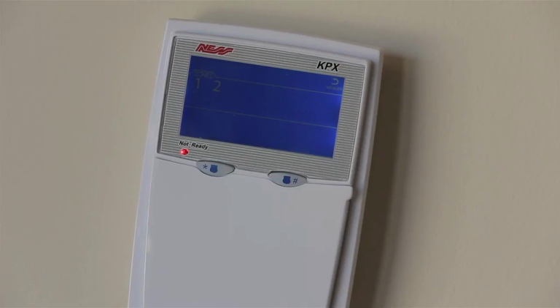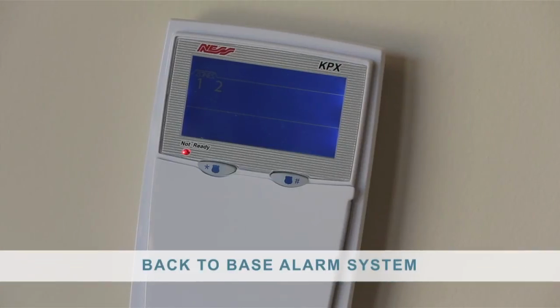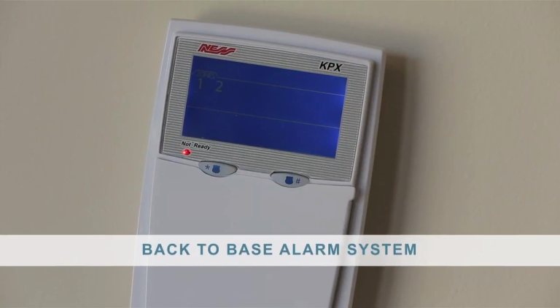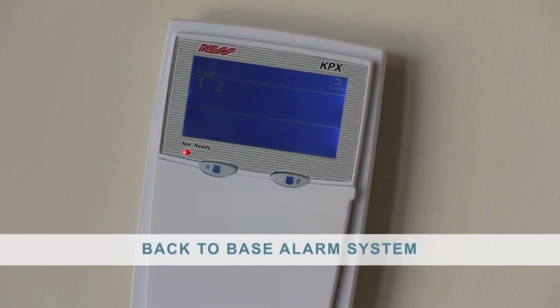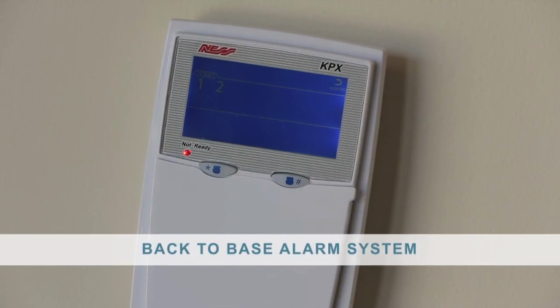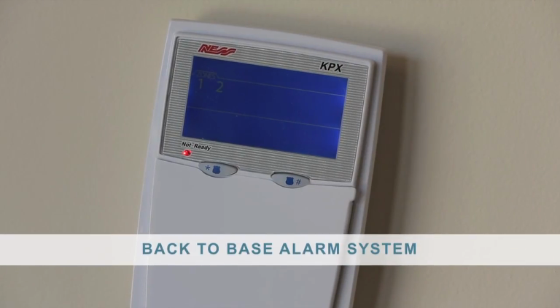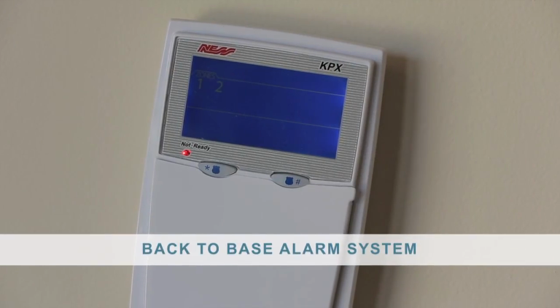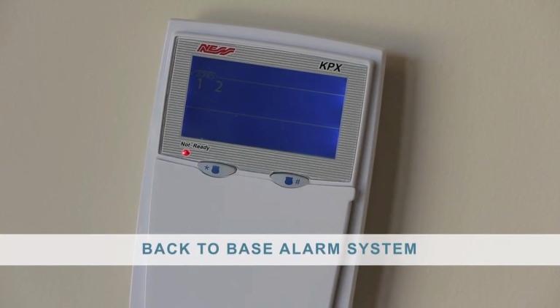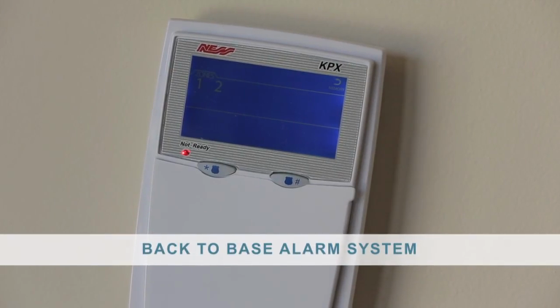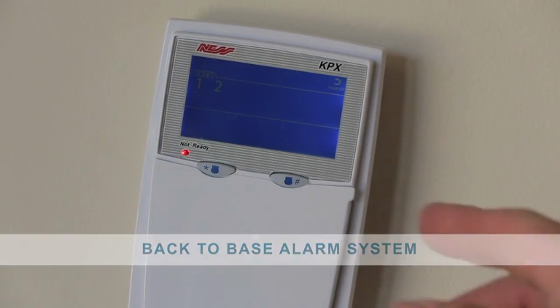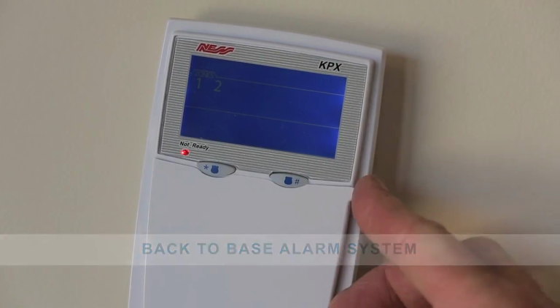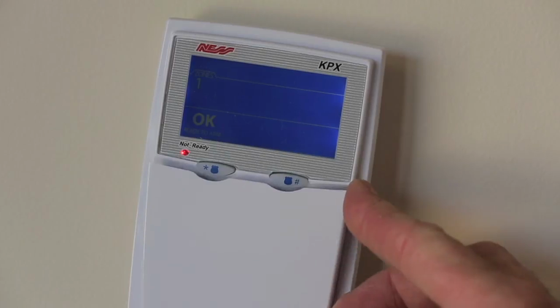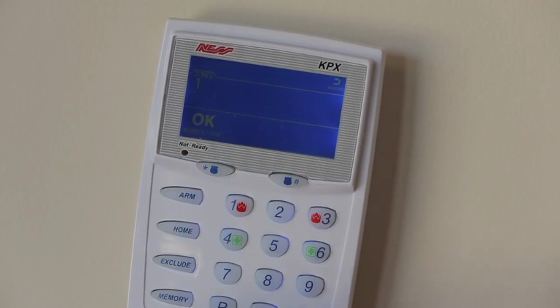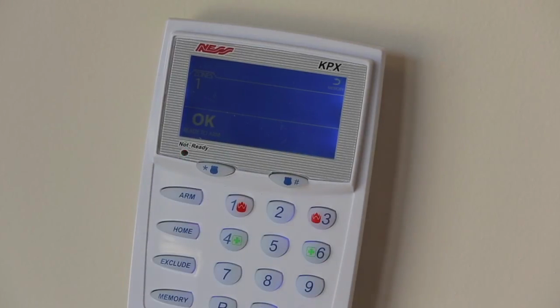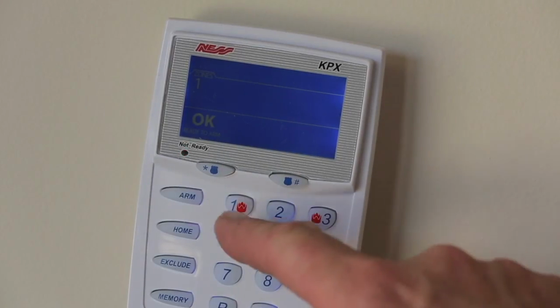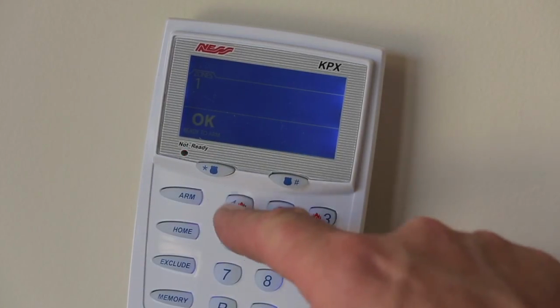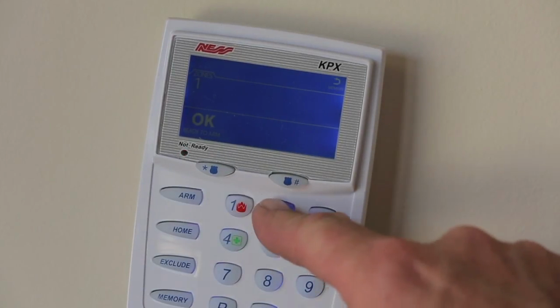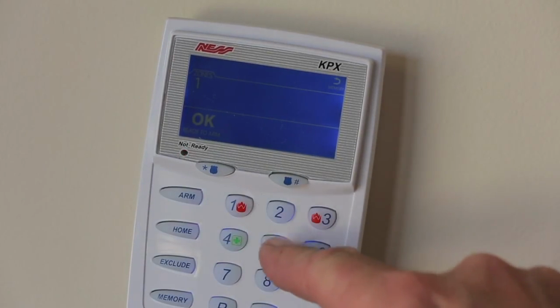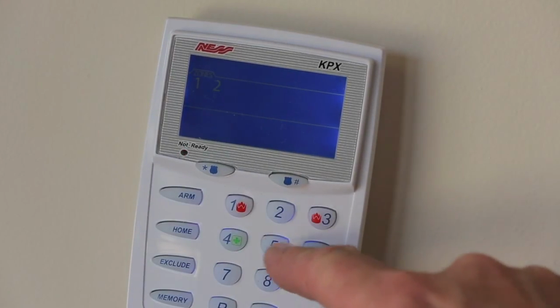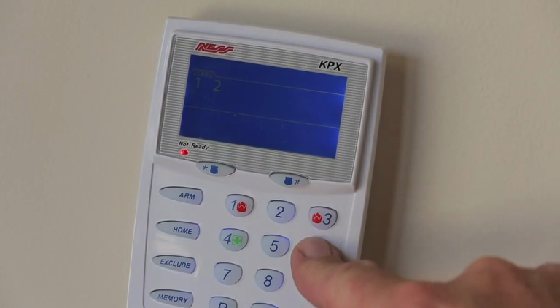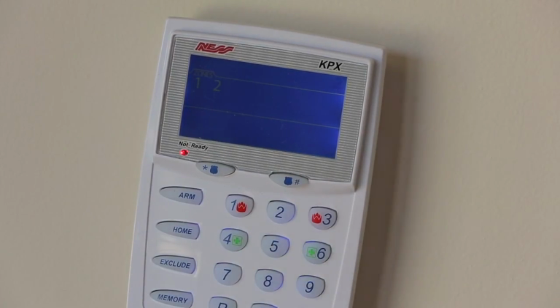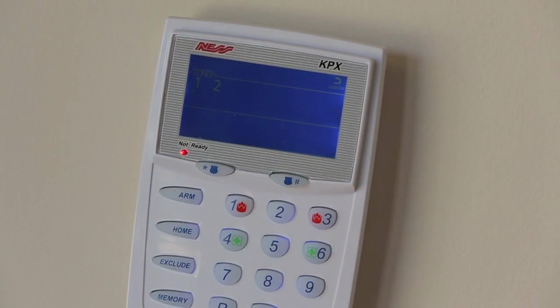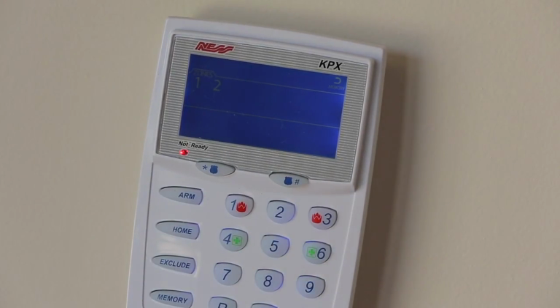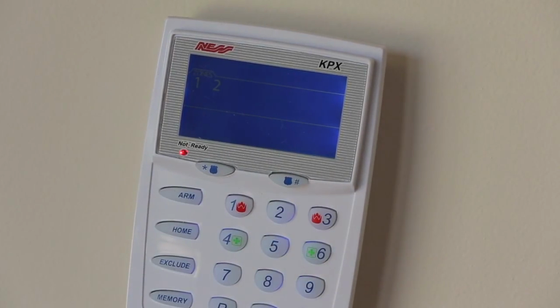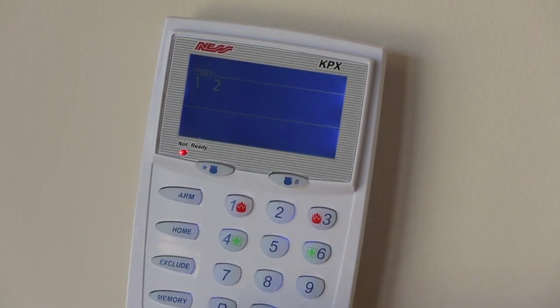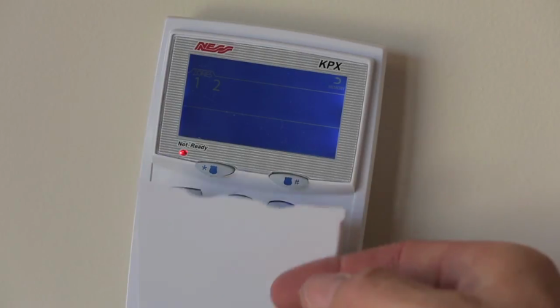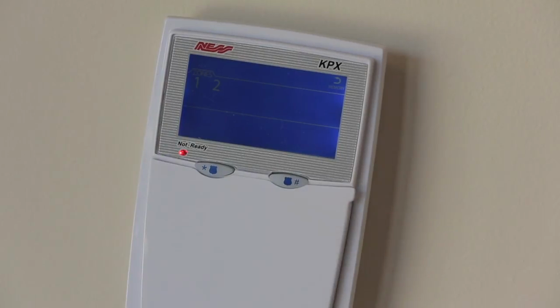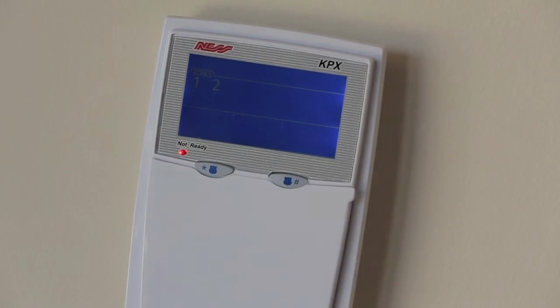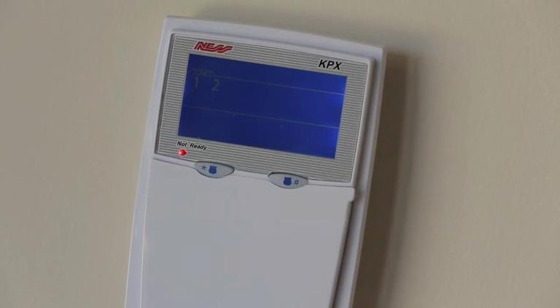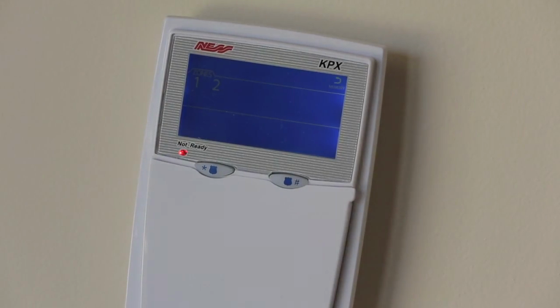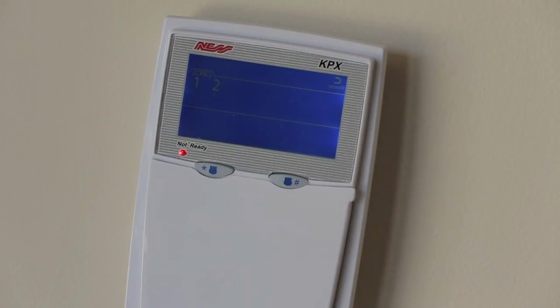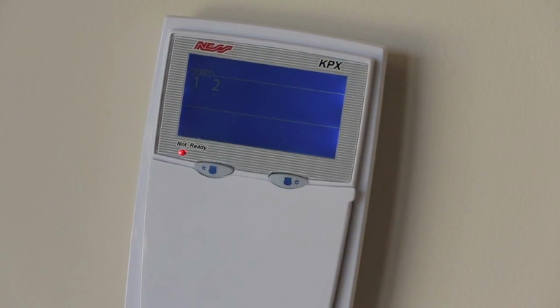The alarm provides a back-to-base monitored response service. It is important to use accredited installers and licensed security providers in the selection and installation of your new alarm.